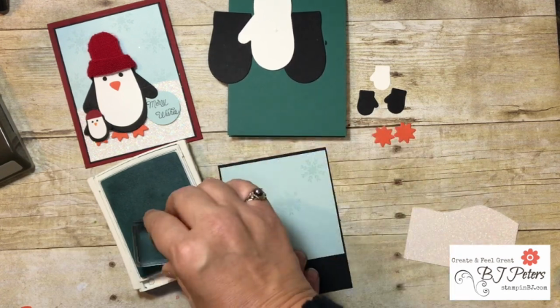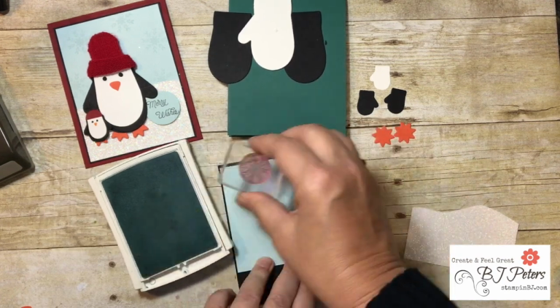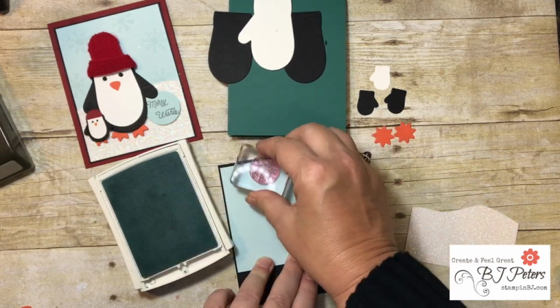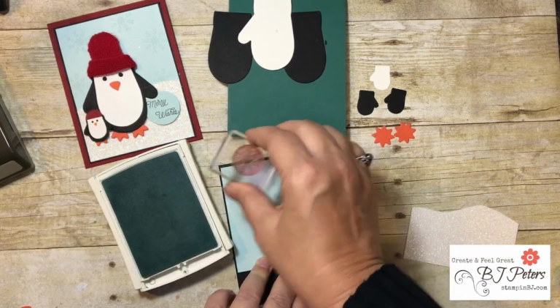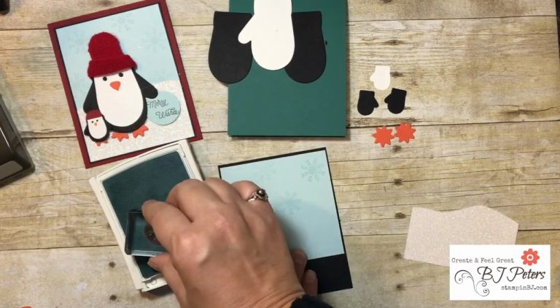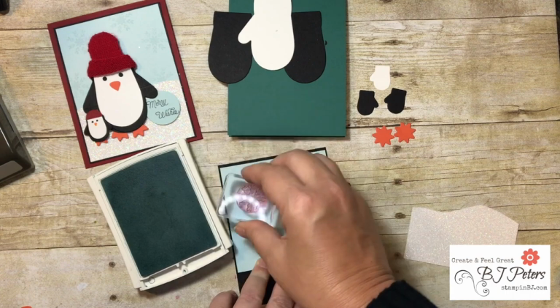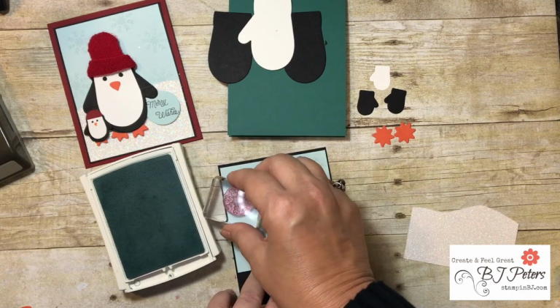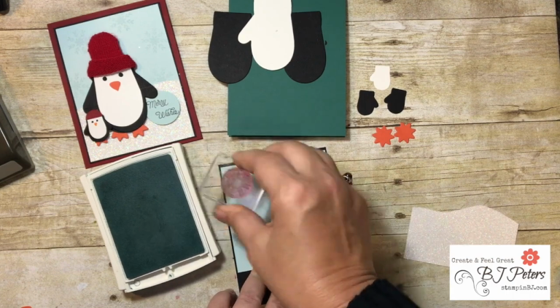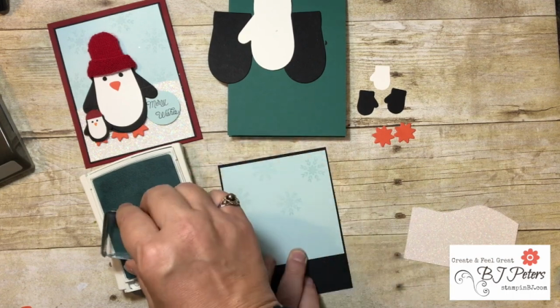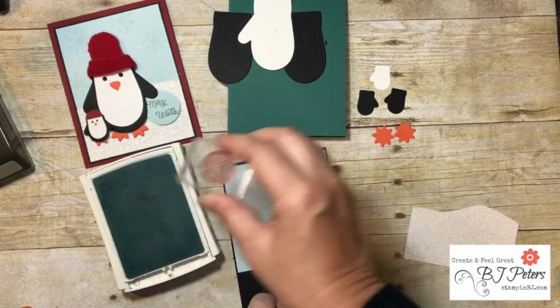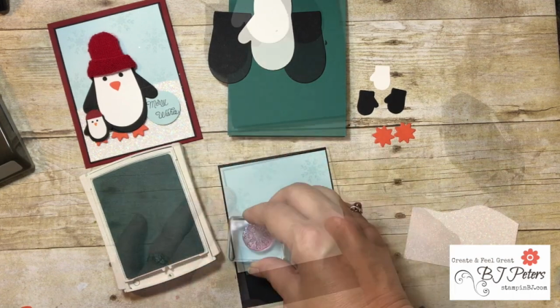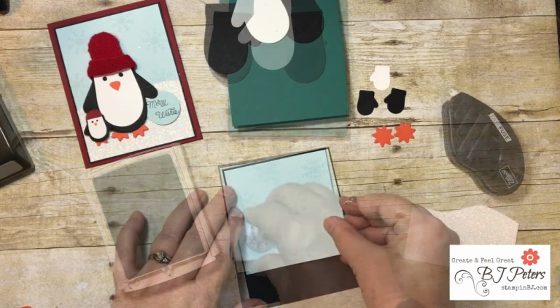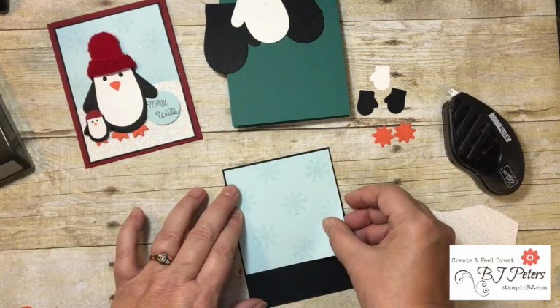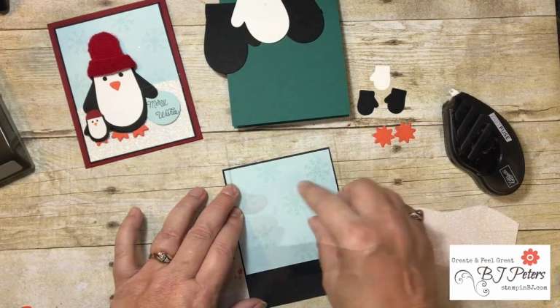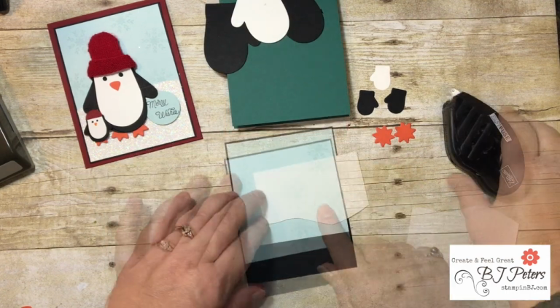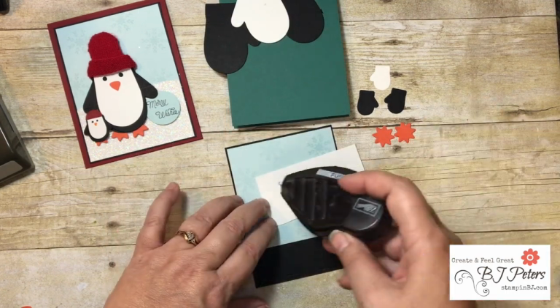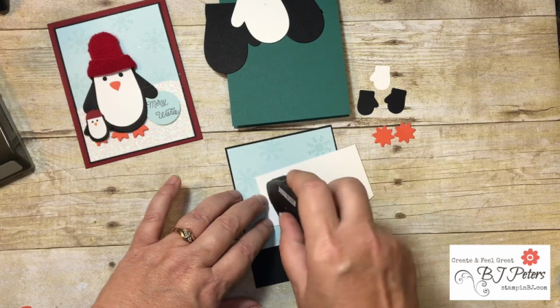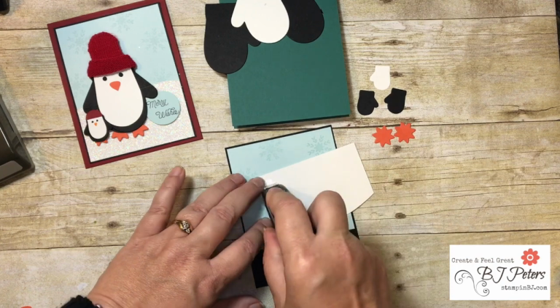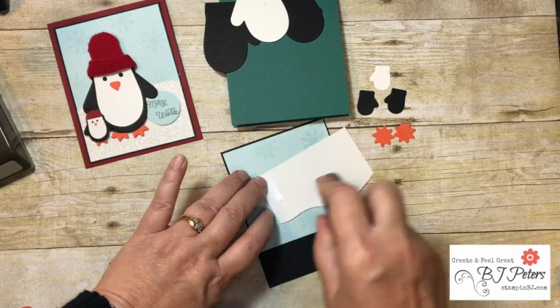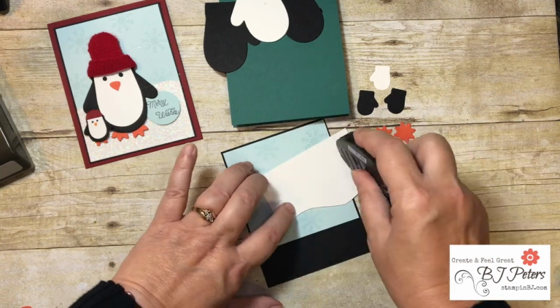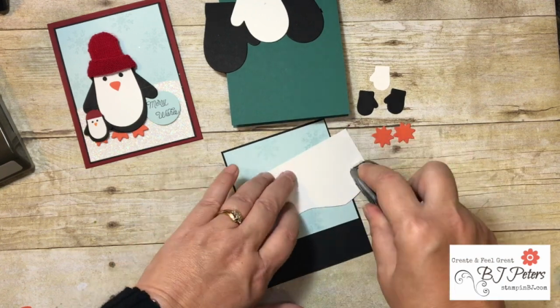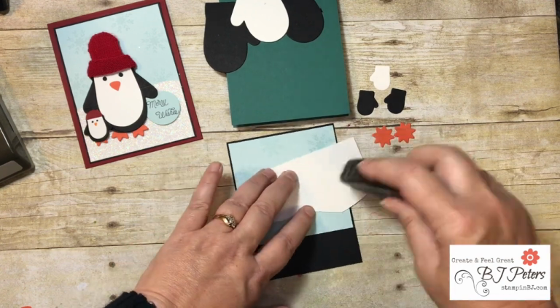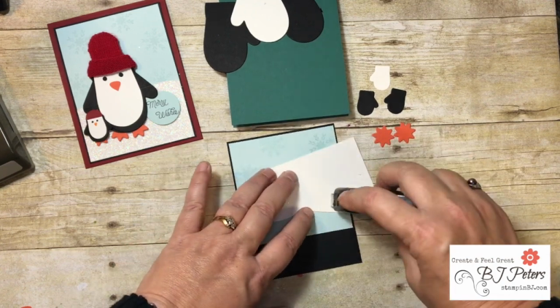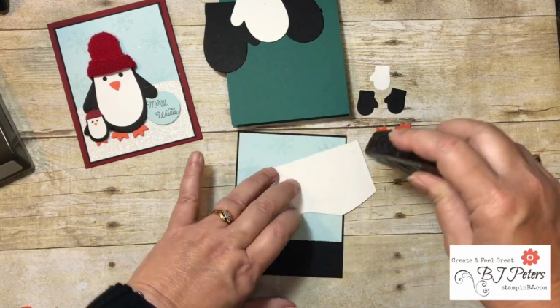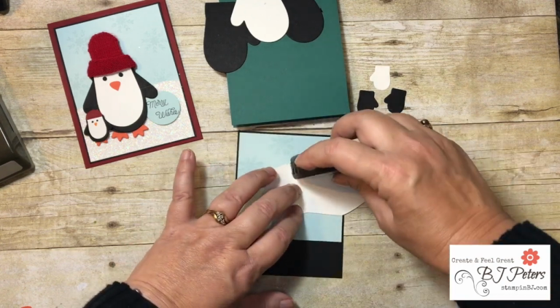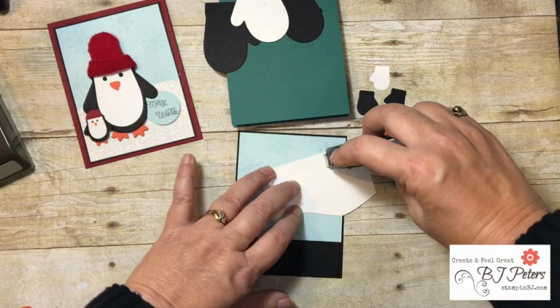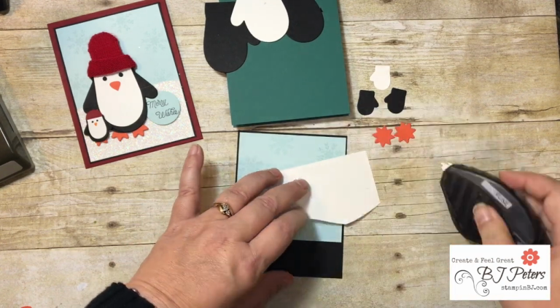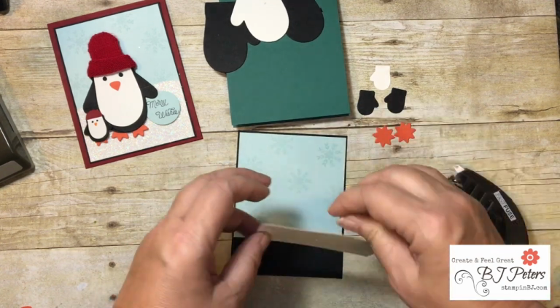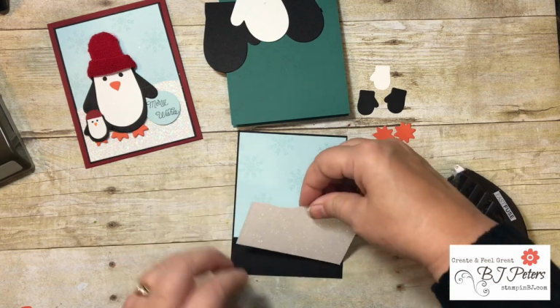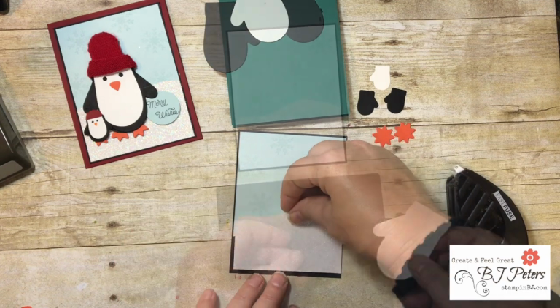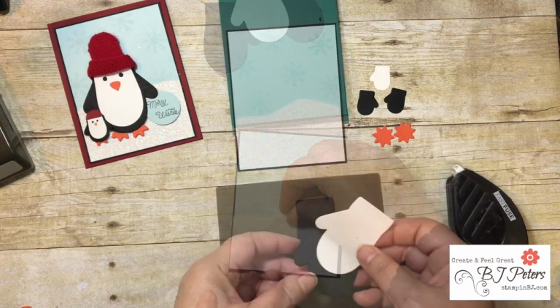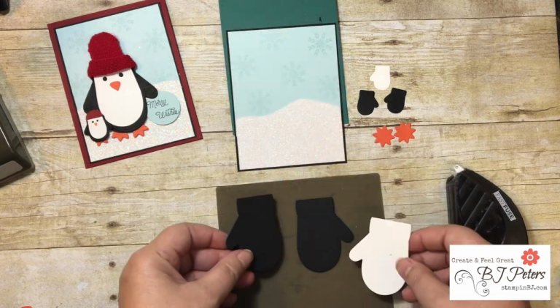I had the snowflake stamp from the Smitten Mitten stamp set and I'm going to stamp it in Pool Party ink on Pool Party cardstock. Then I'll adhere the Soft Sky and the Dazzling Diamonds cardstock to the Basic Black card base layer and start putting the little penguin together.